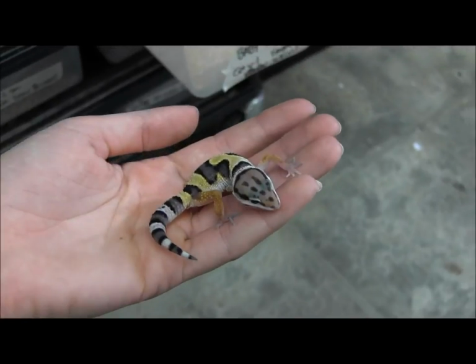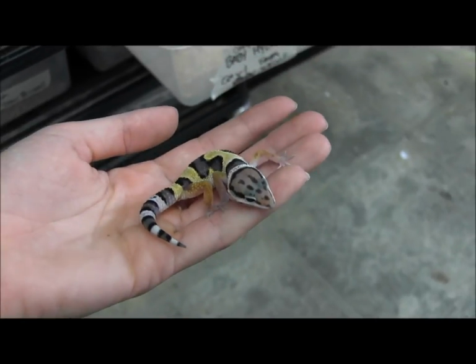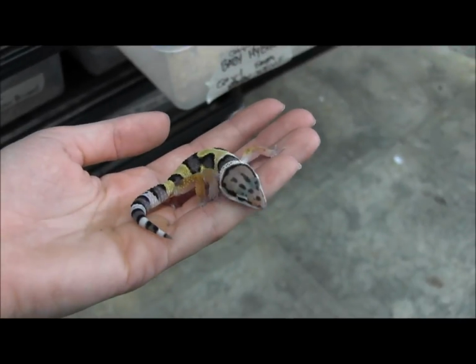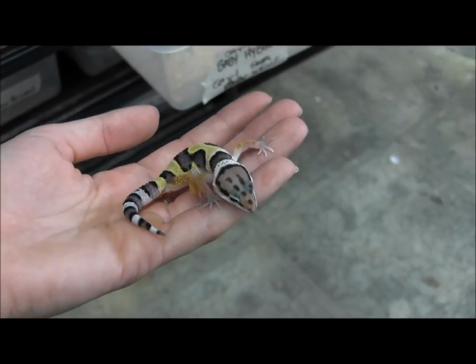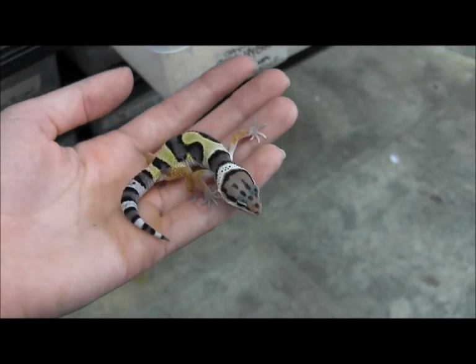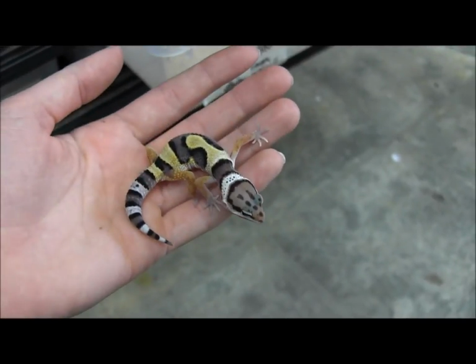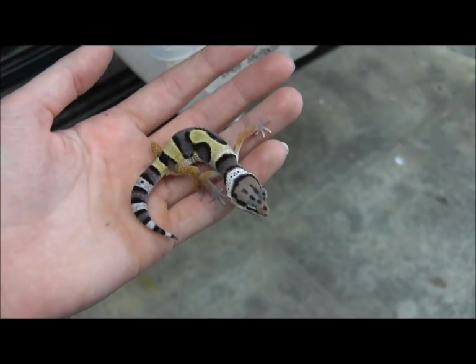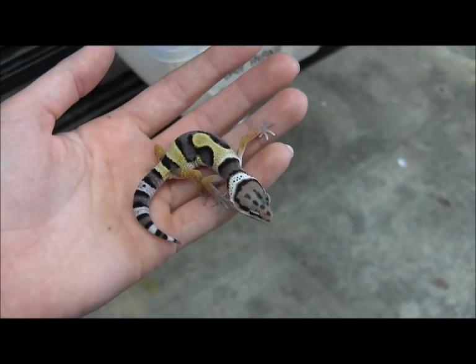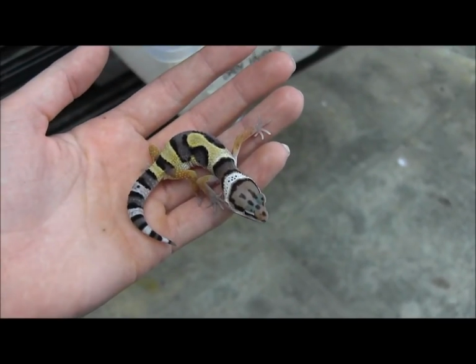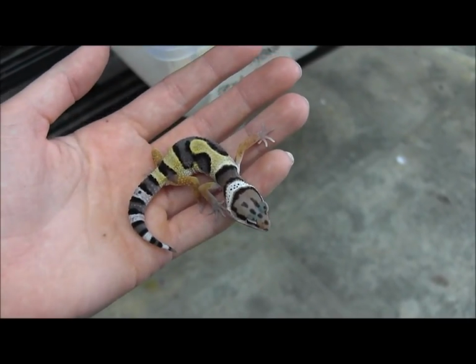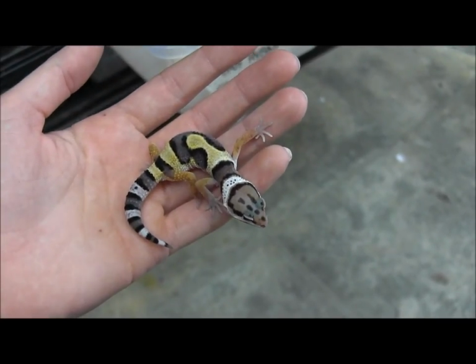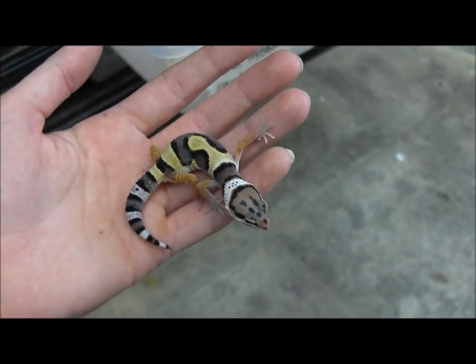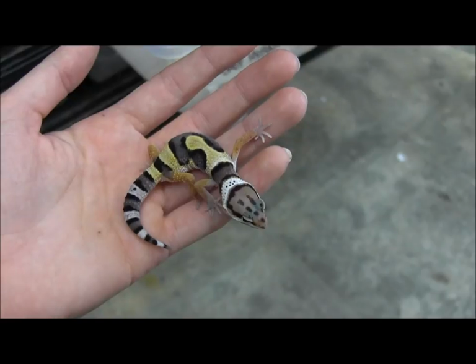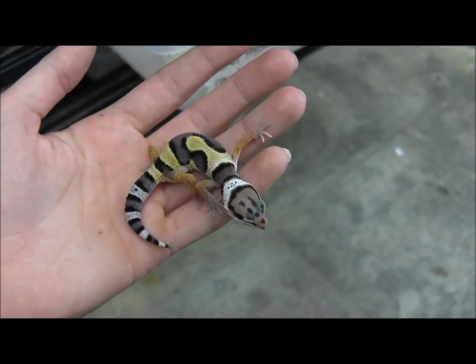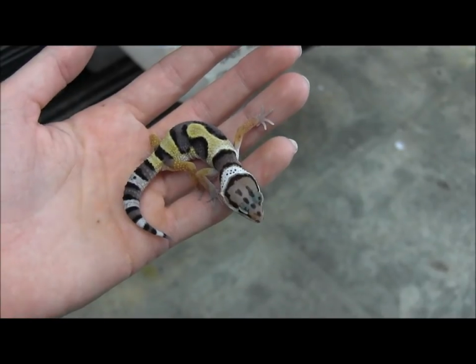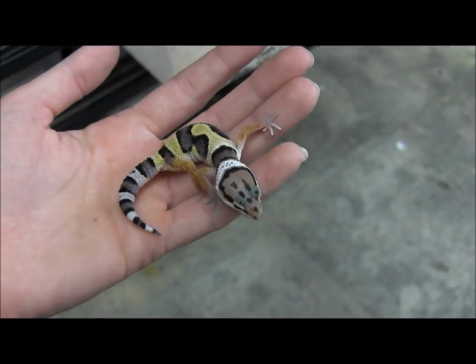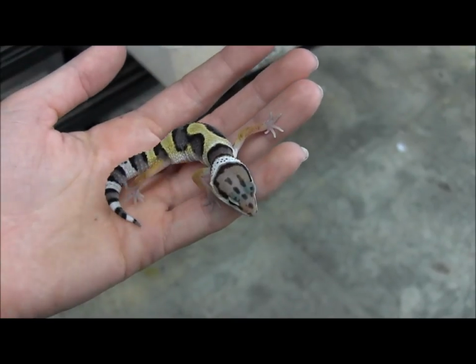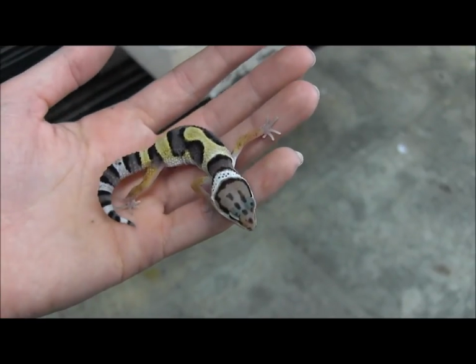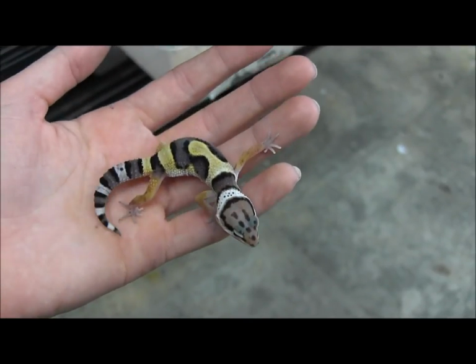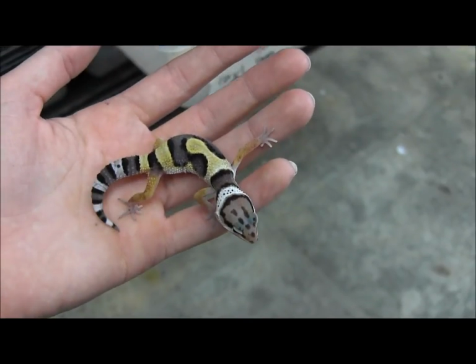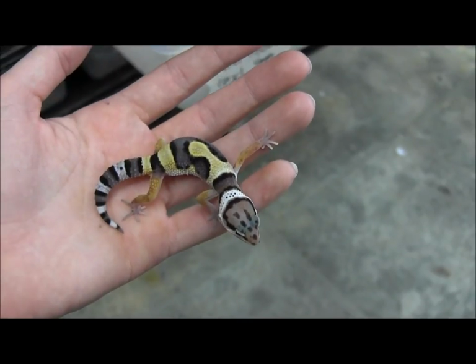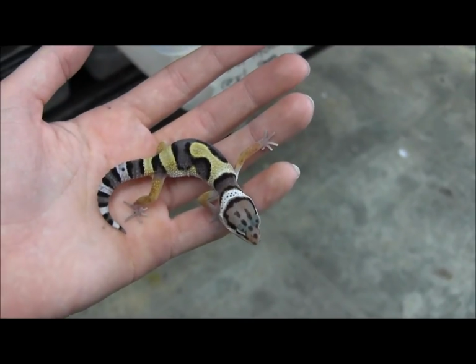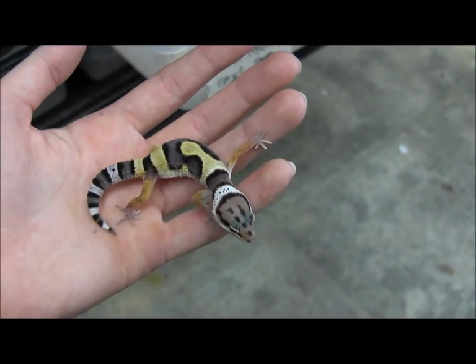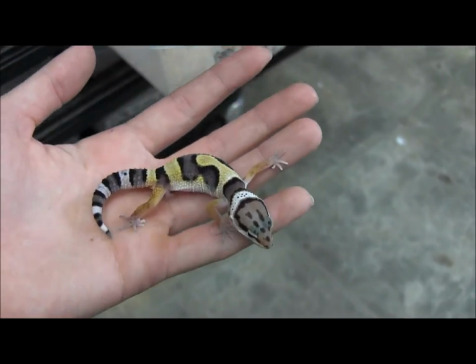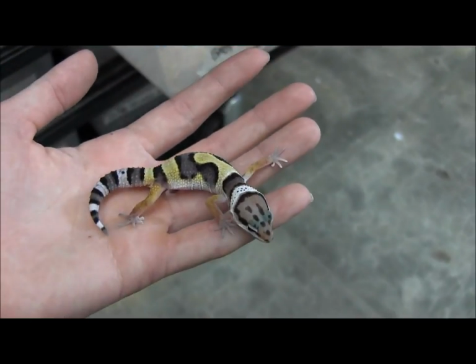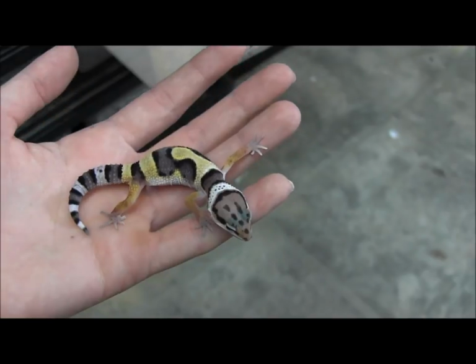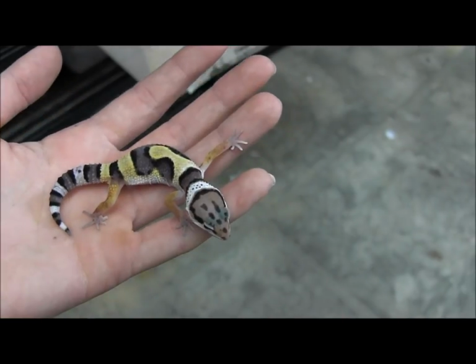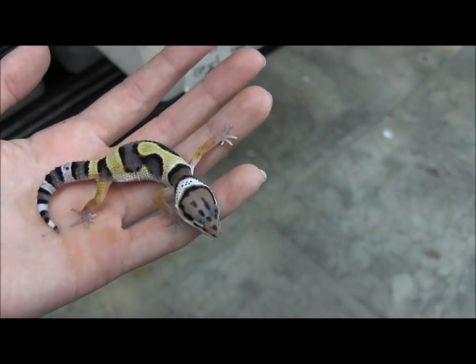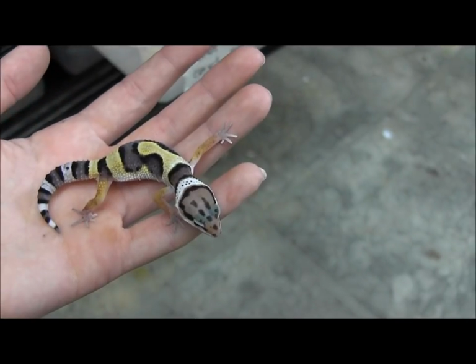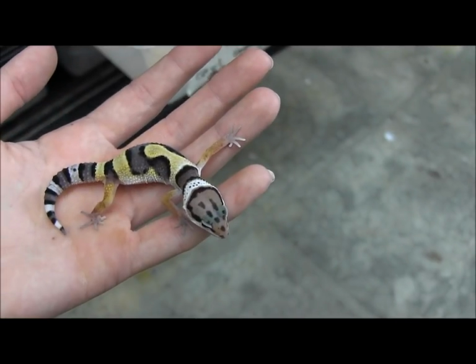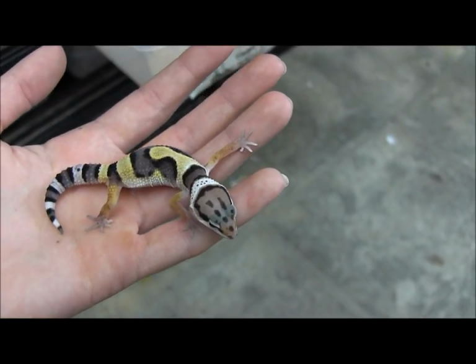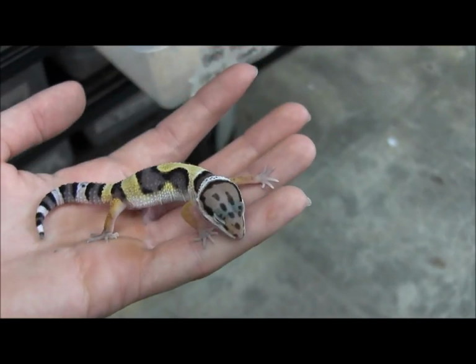If you have any questions about these, or if you want to see all of our available geckos we have in stock, go ahead and visit our website at www.llllreptile.com. That's one of our small jungle leopard geckos.